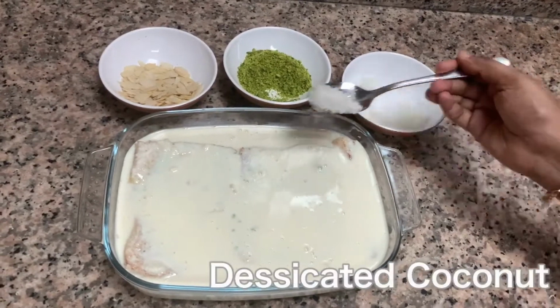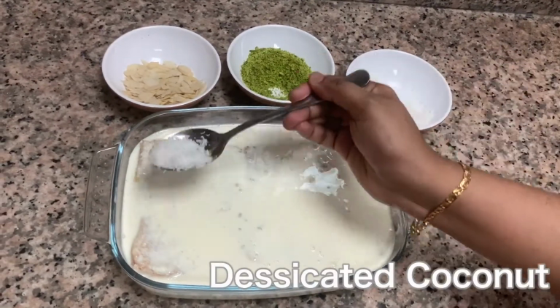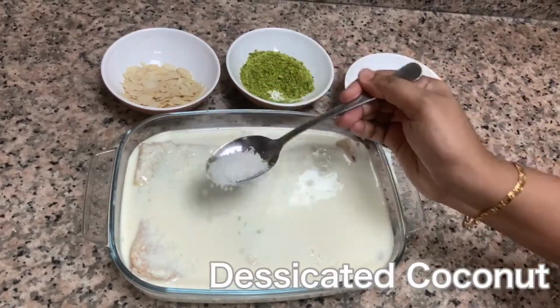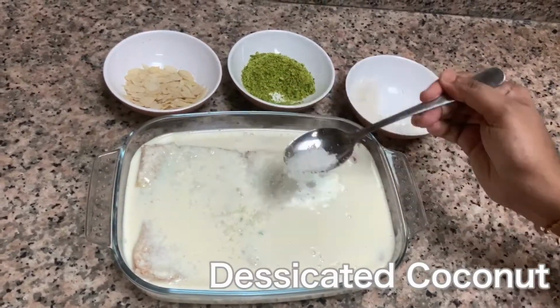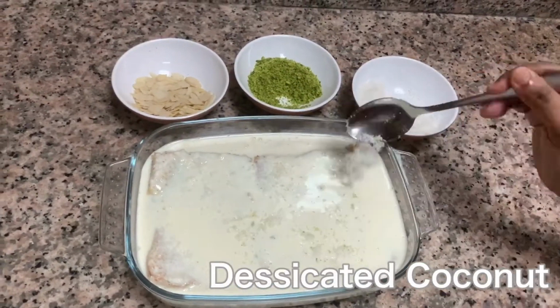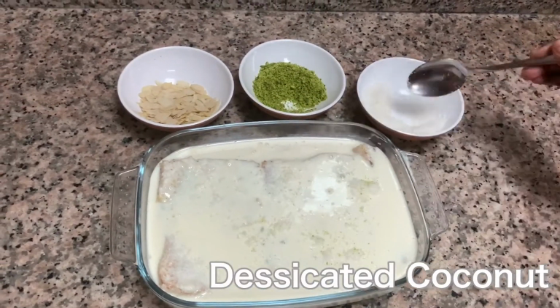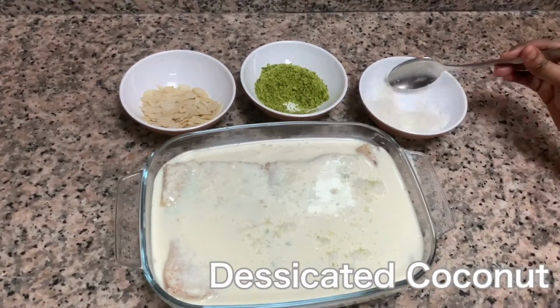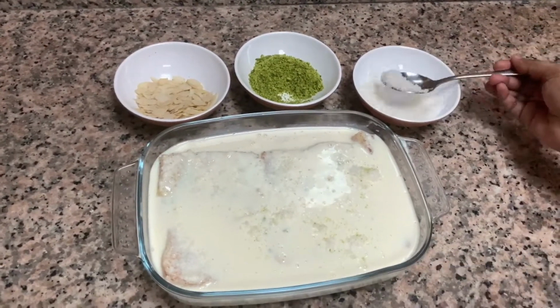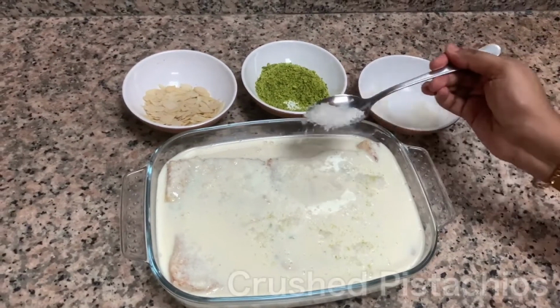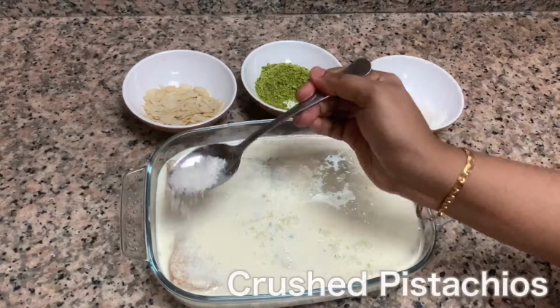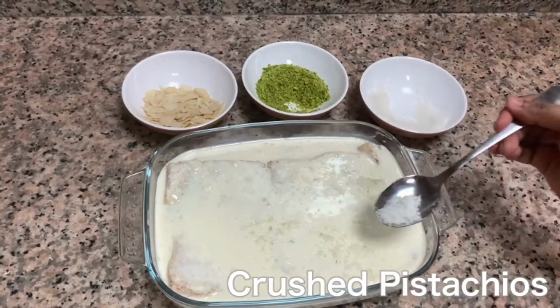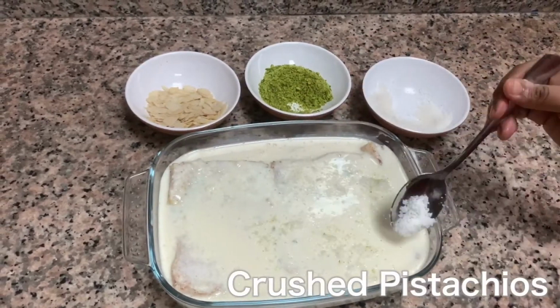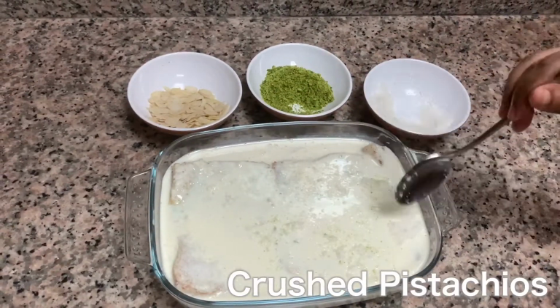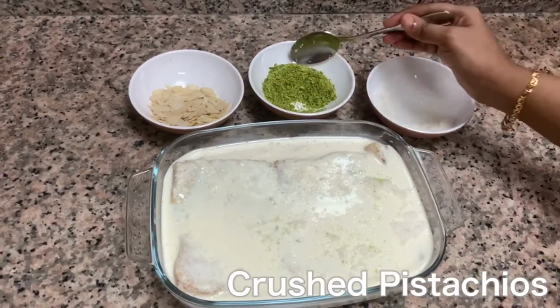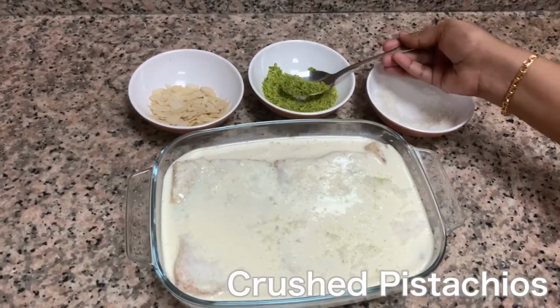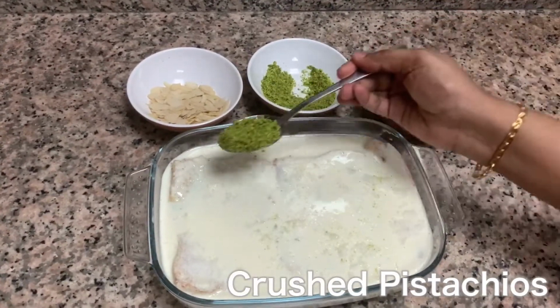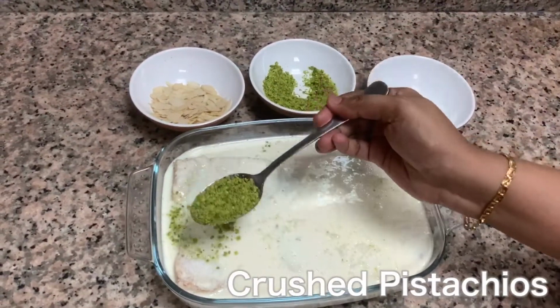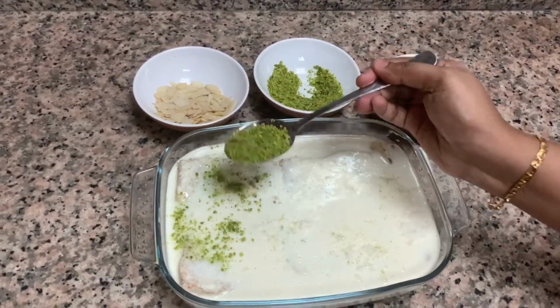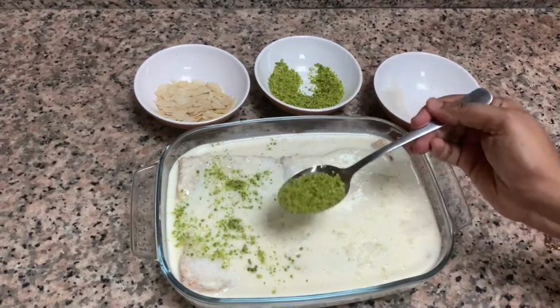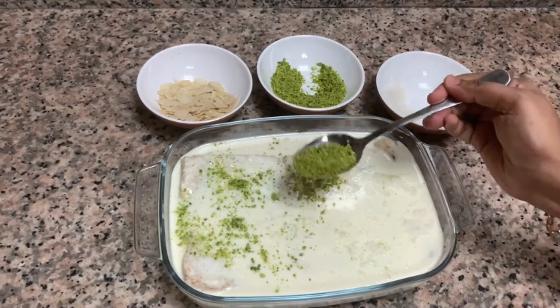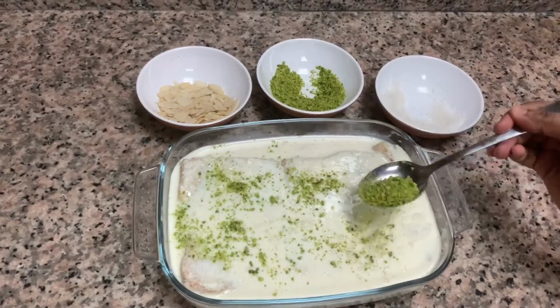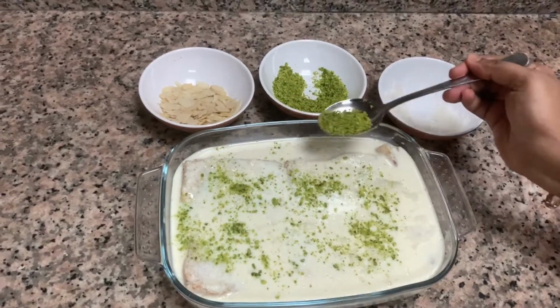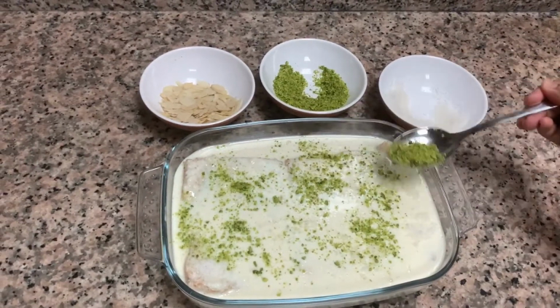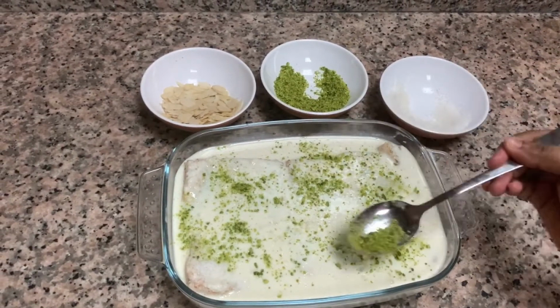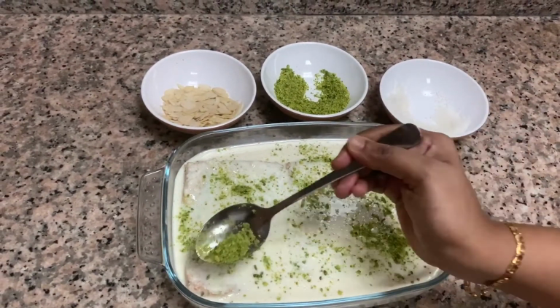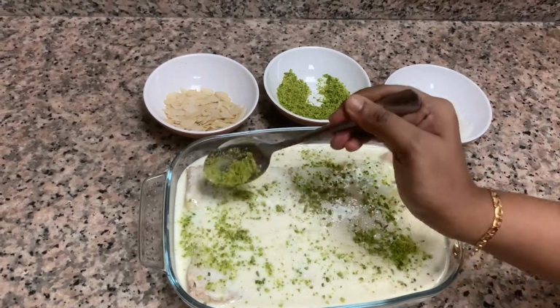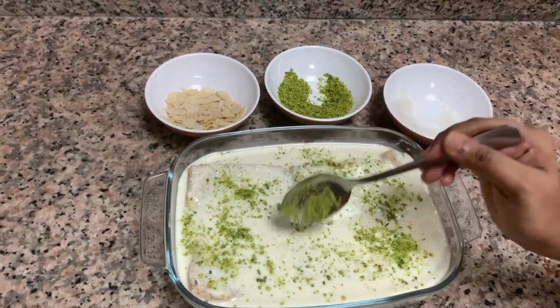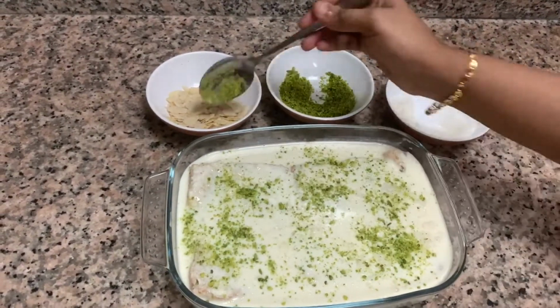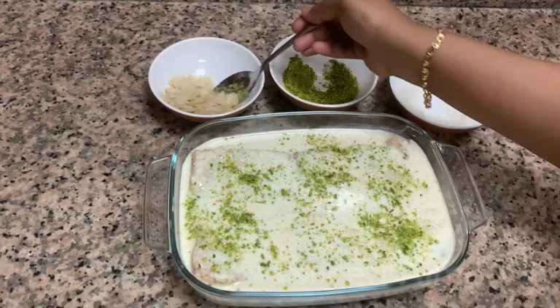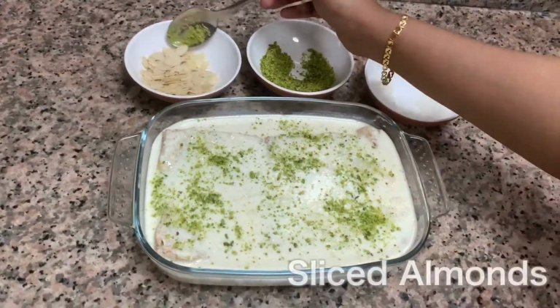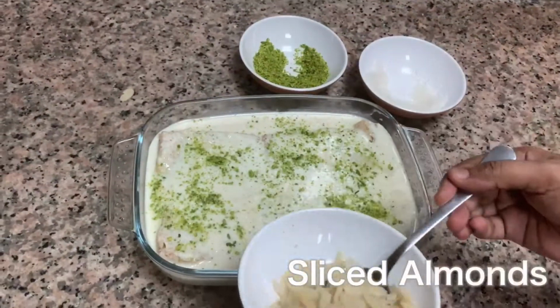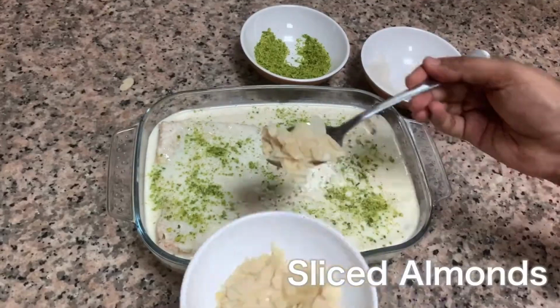Garnish it with some desiccated coconut, some crushed pistachio, and some almond slices.